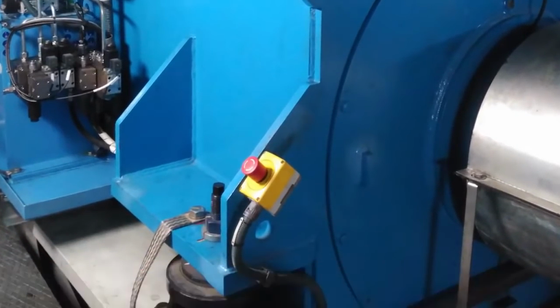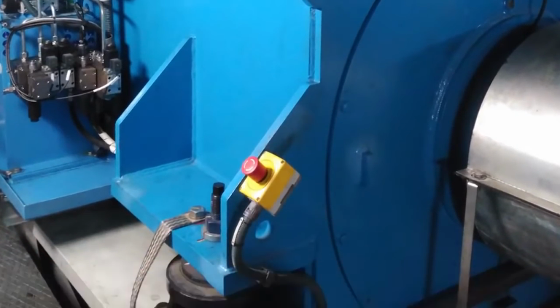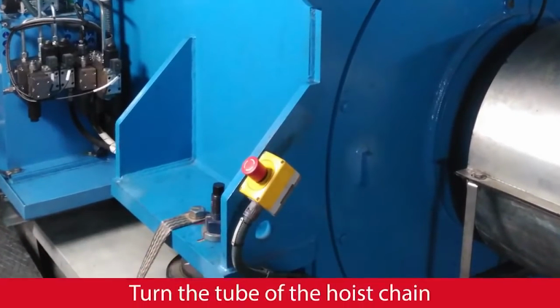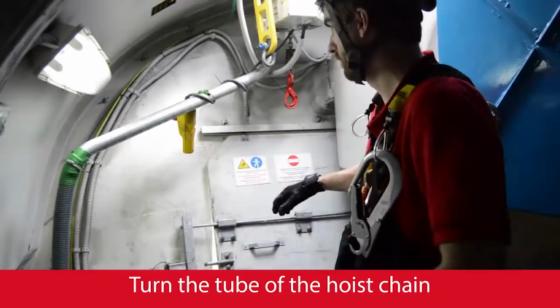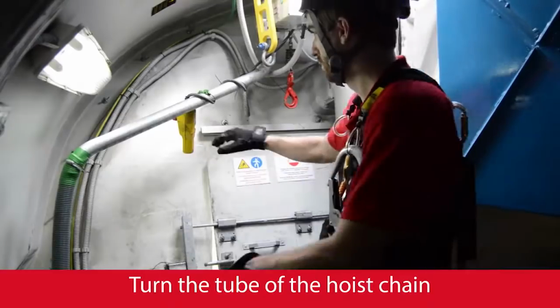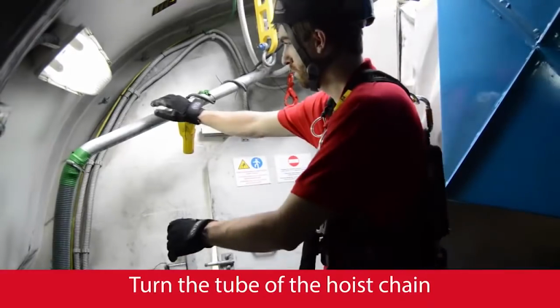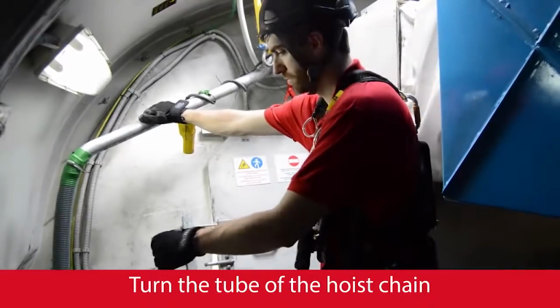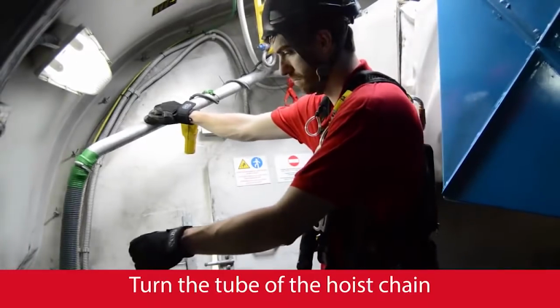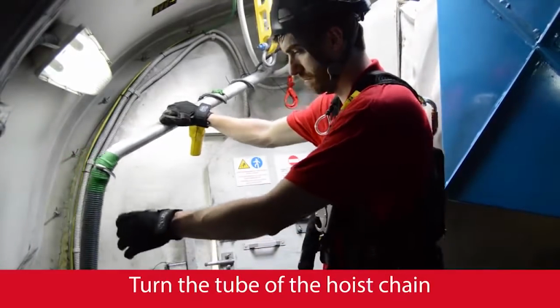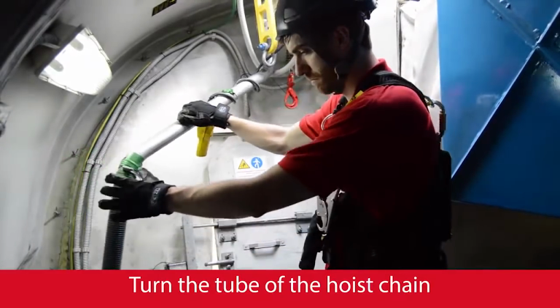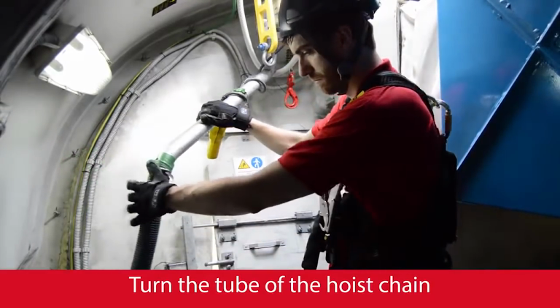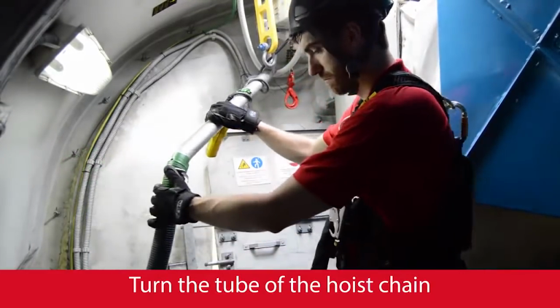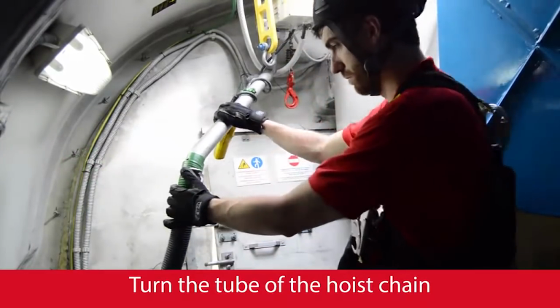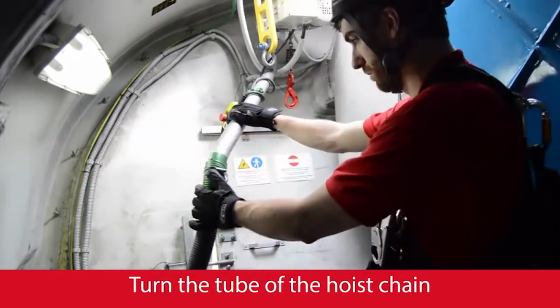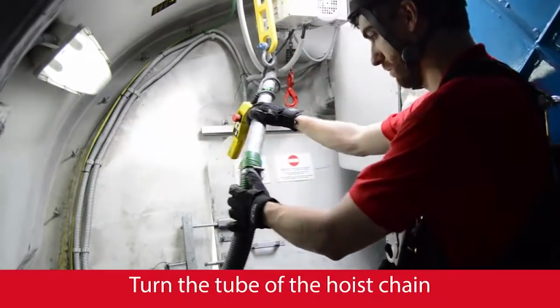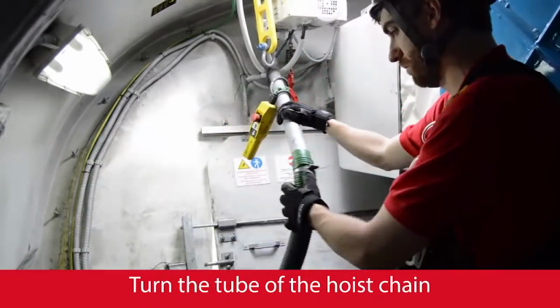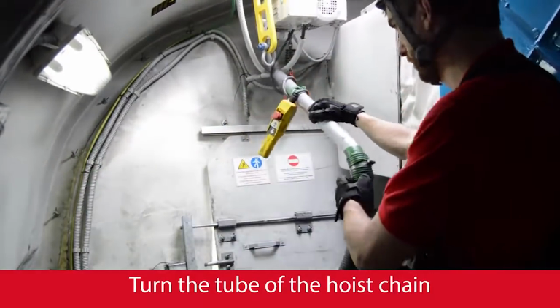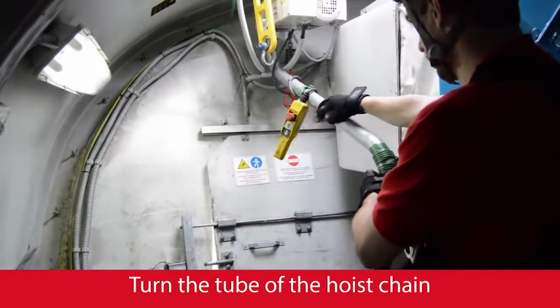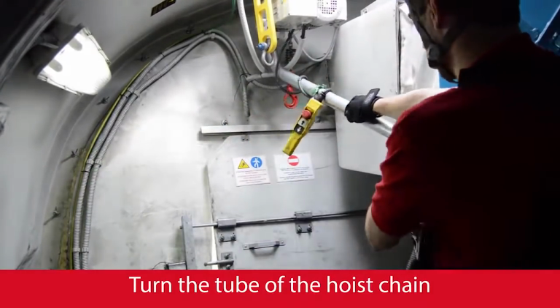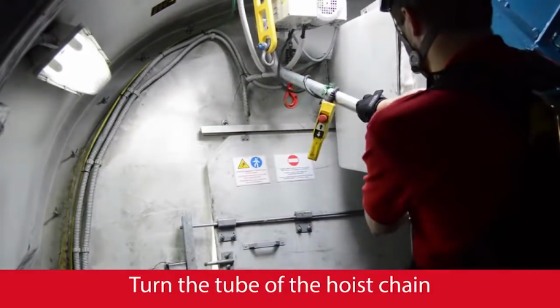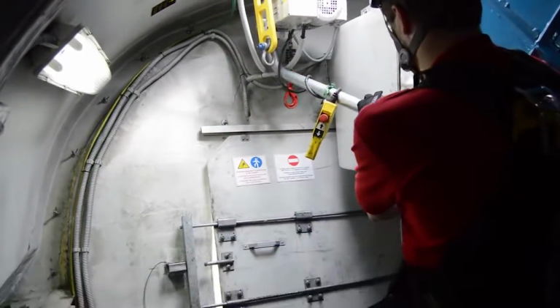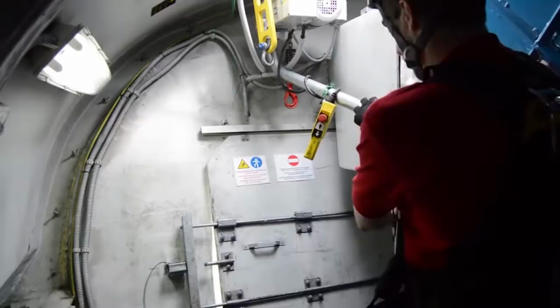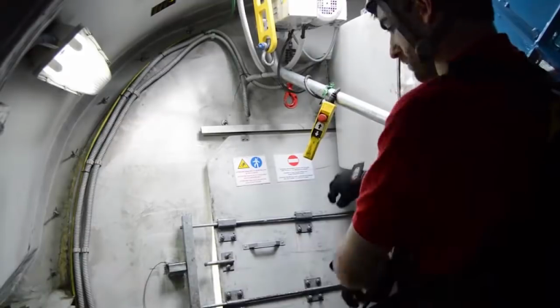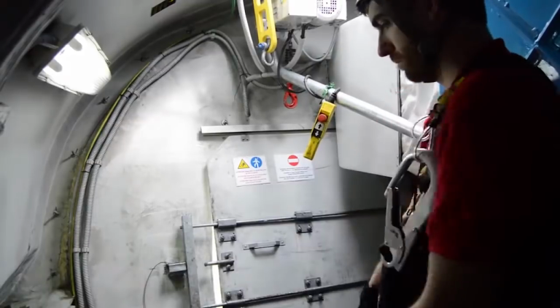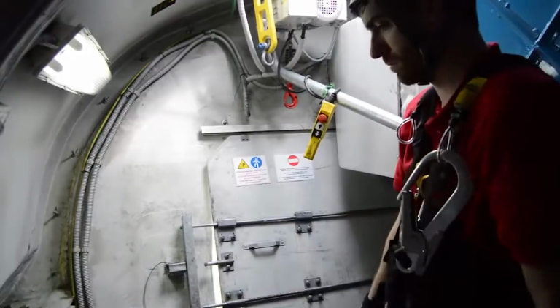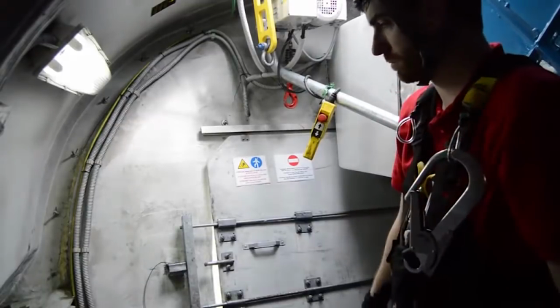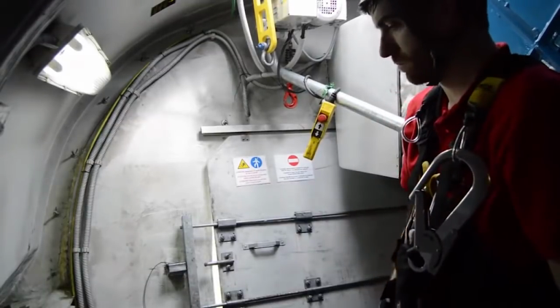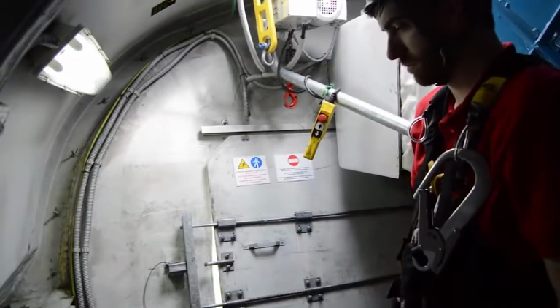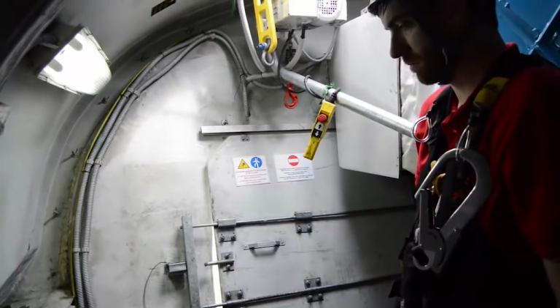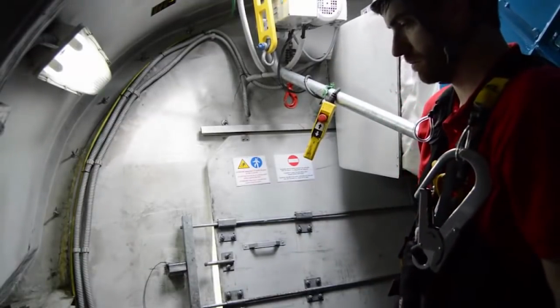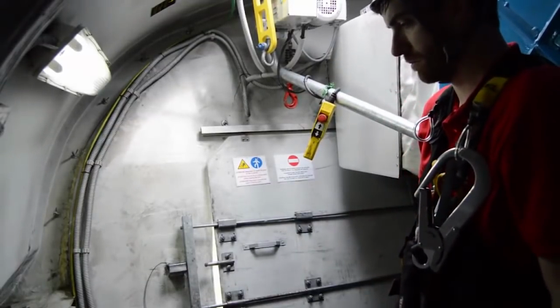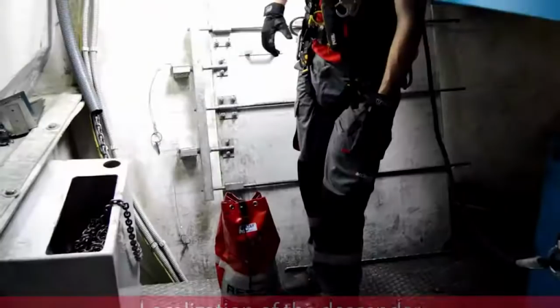Turn the guide tube of the hoist chain from its natural position and set it in parallel with the generator, in order to avoid friction with the descender.